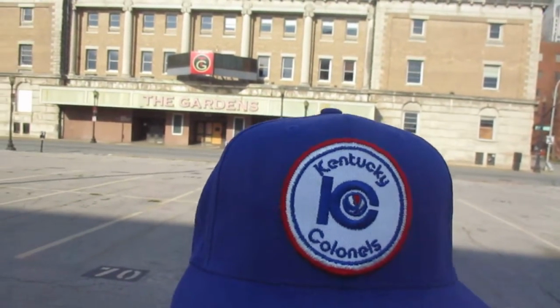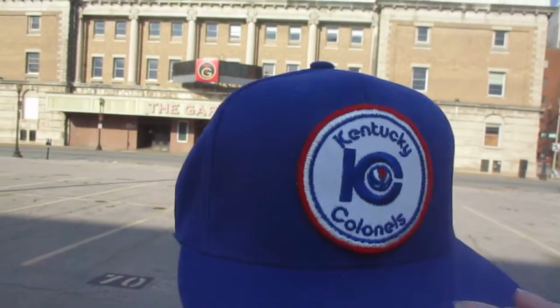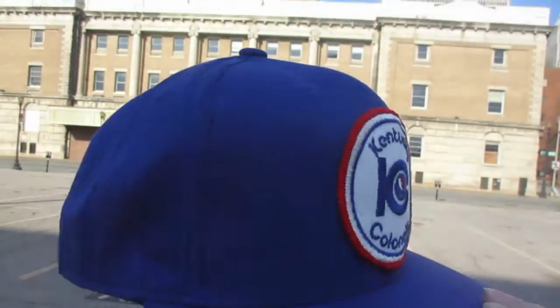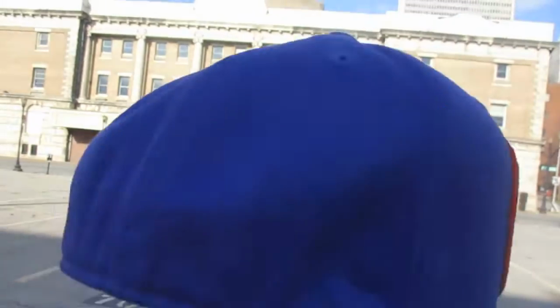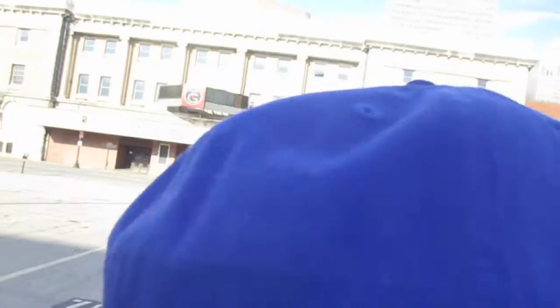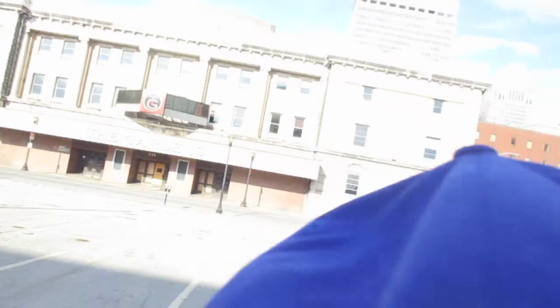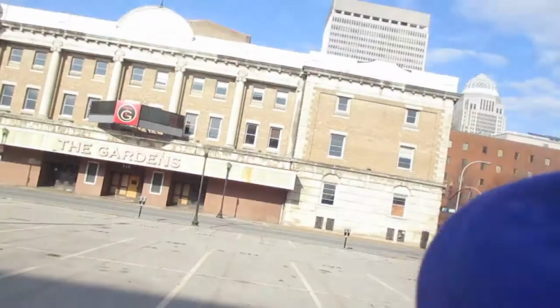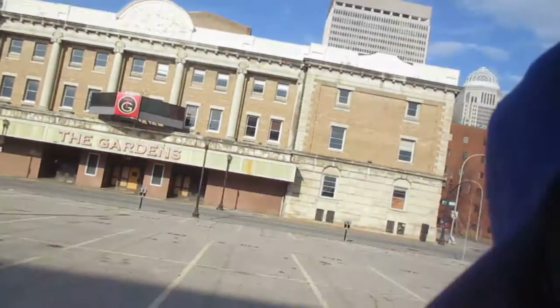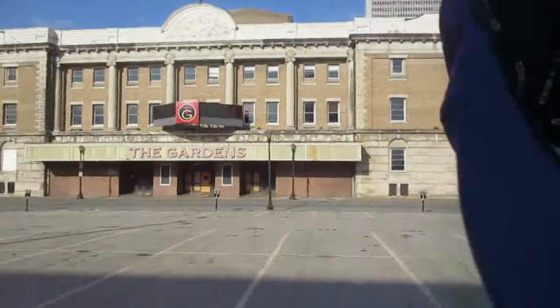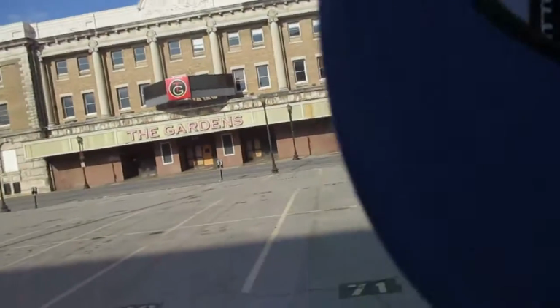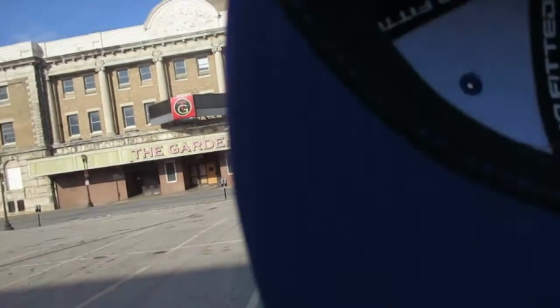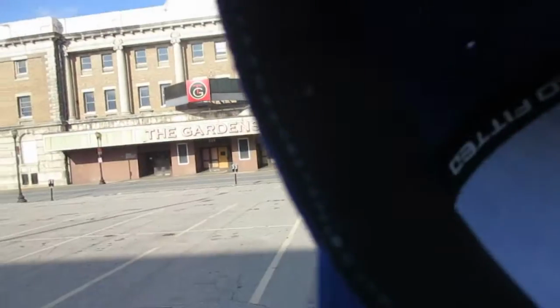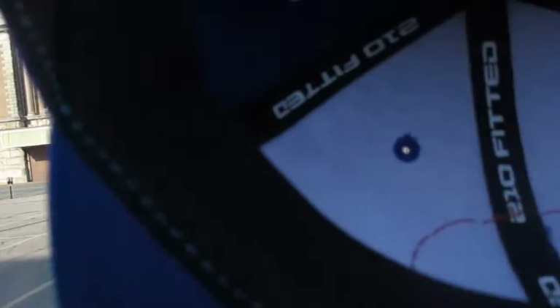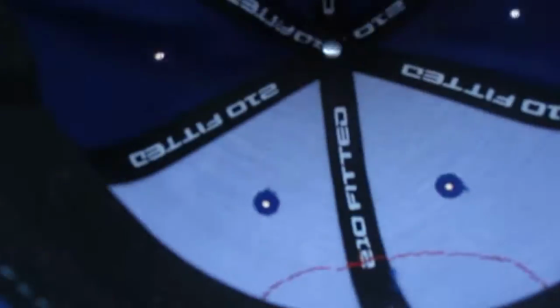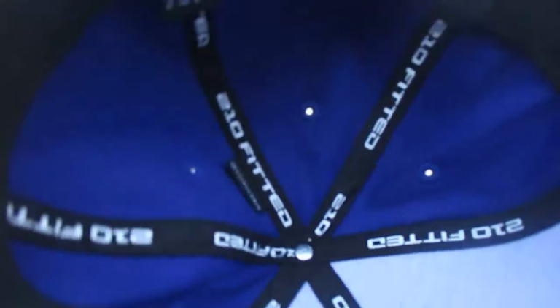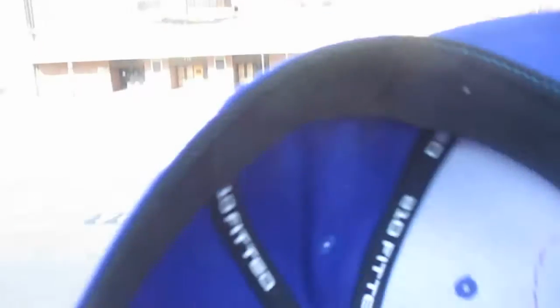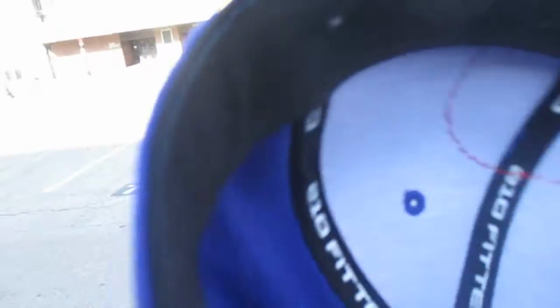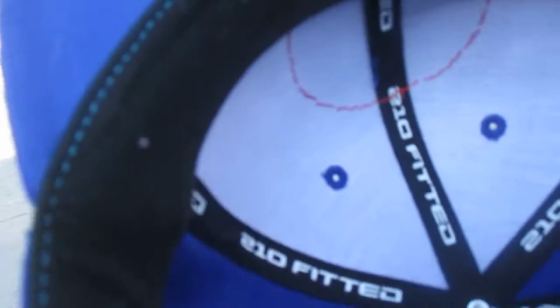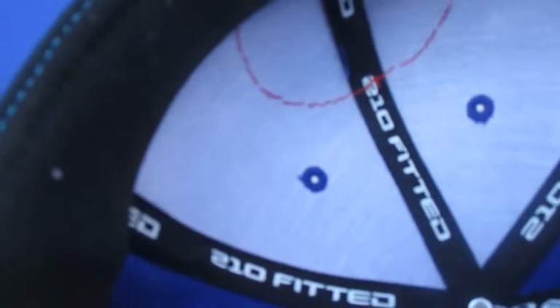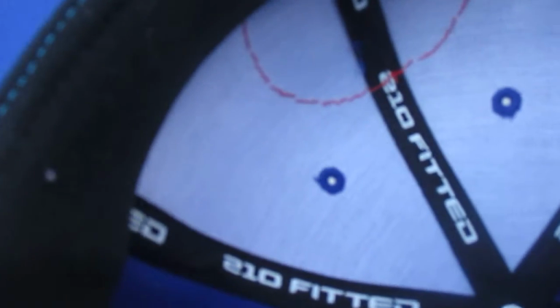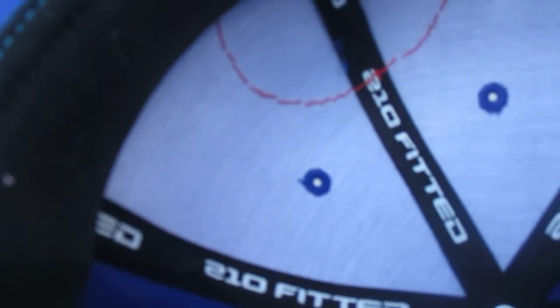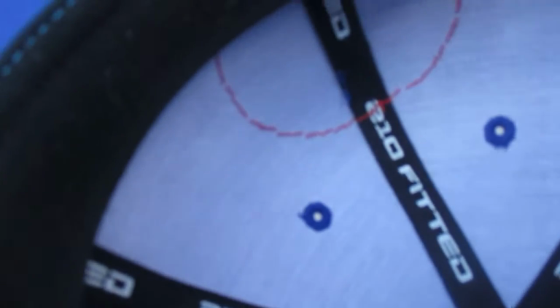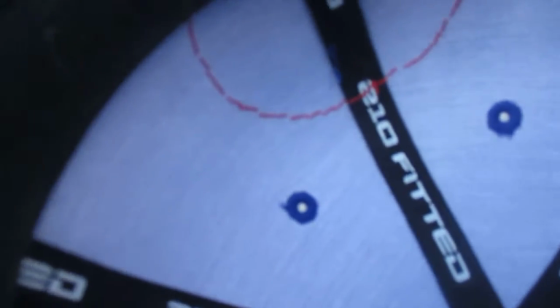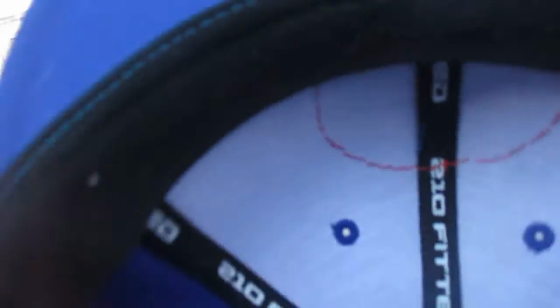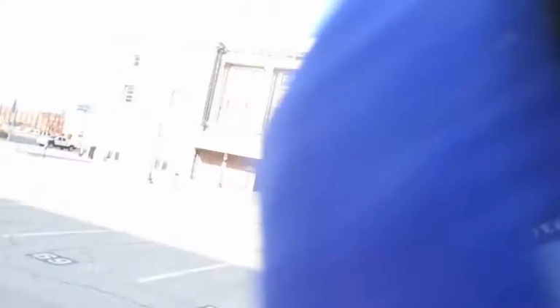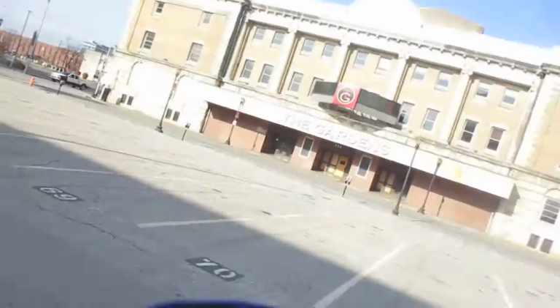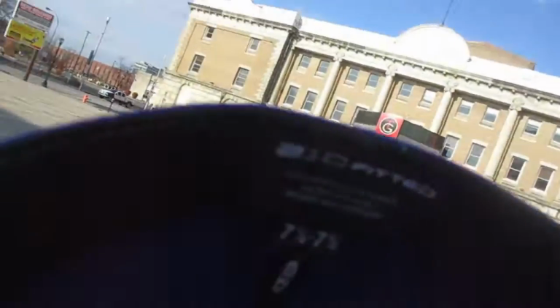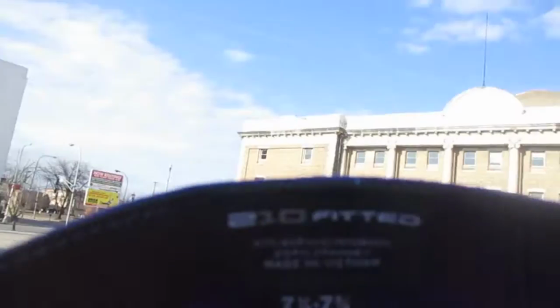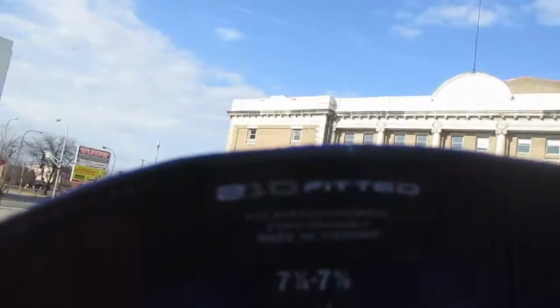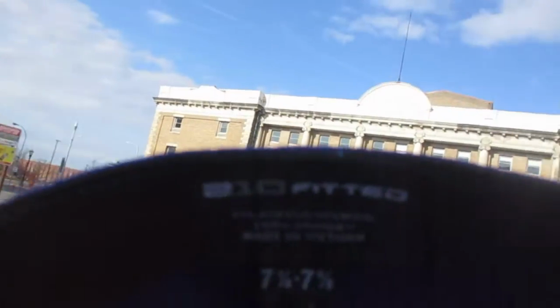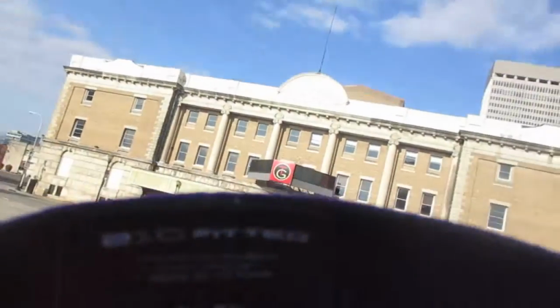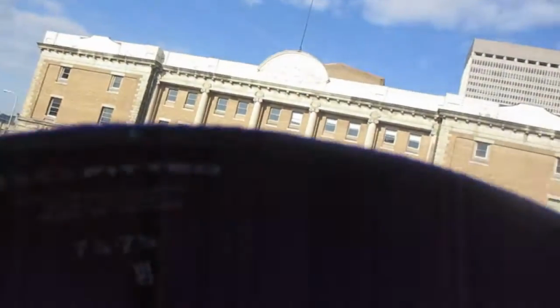And then the hat is blue all the way around, with a blue bill and a black sweatband. And then in here, it says 210 Fitted, and it is a size 7 and 5 eighths.